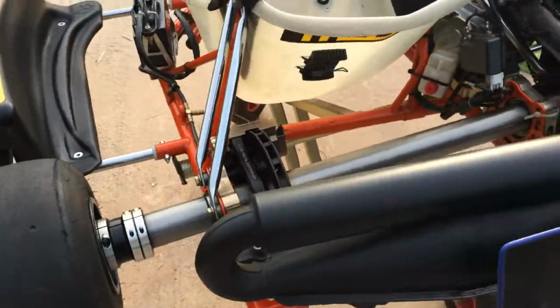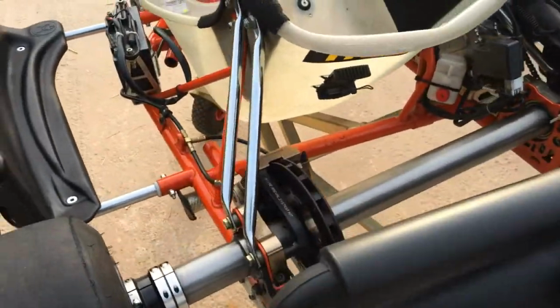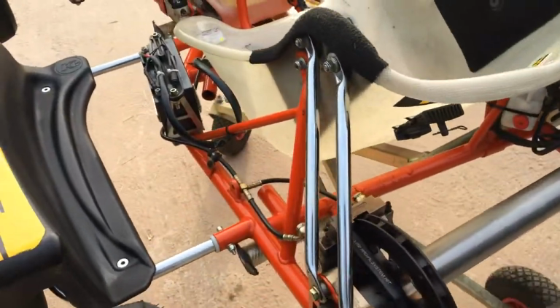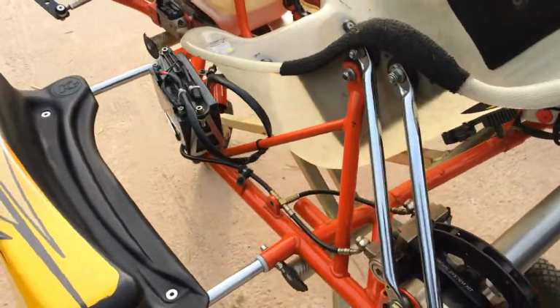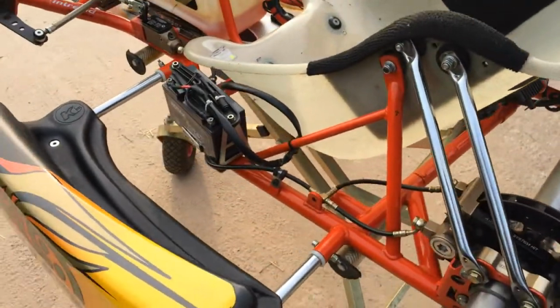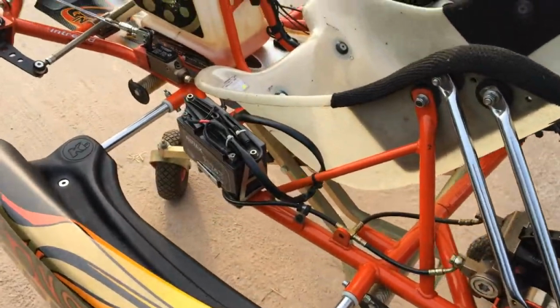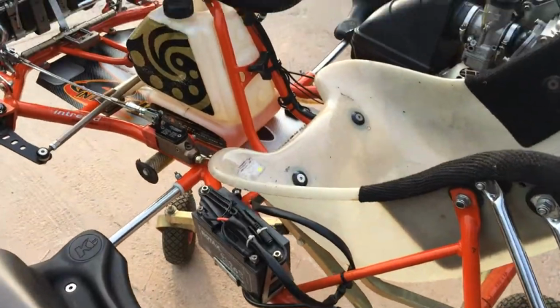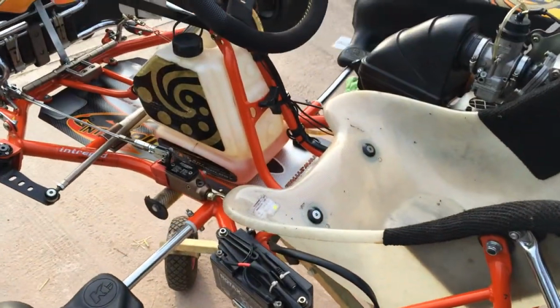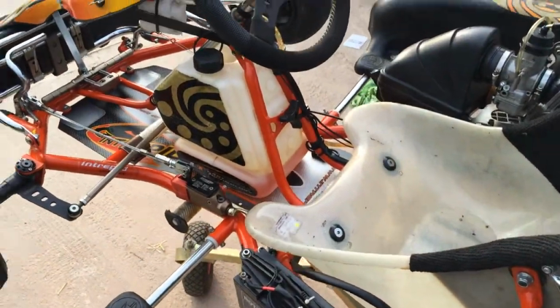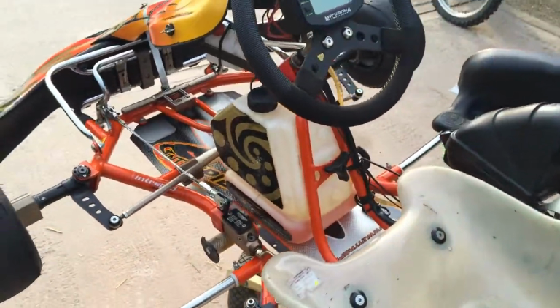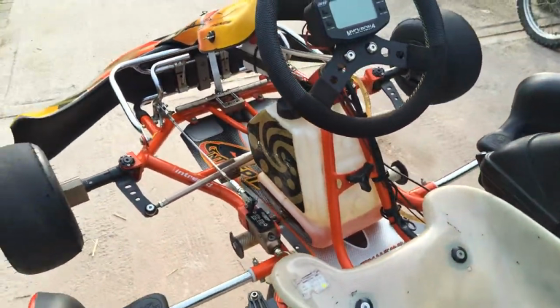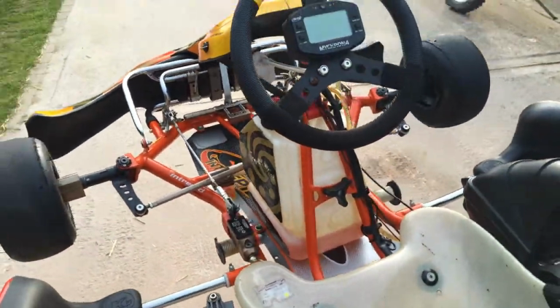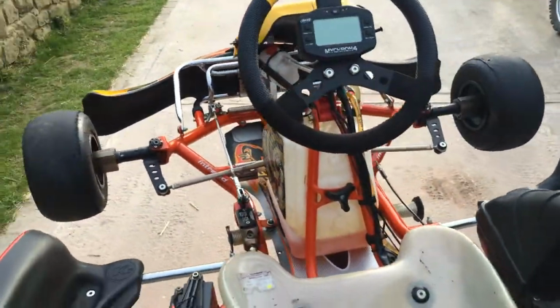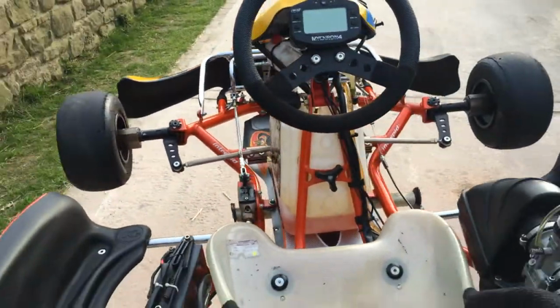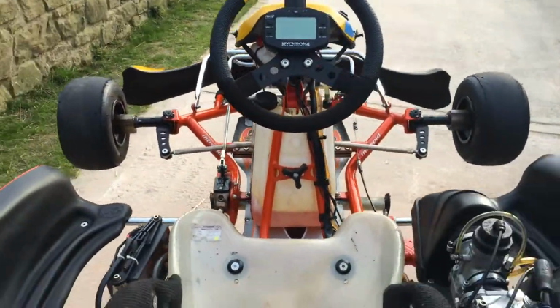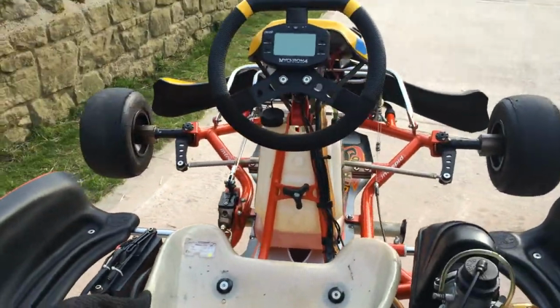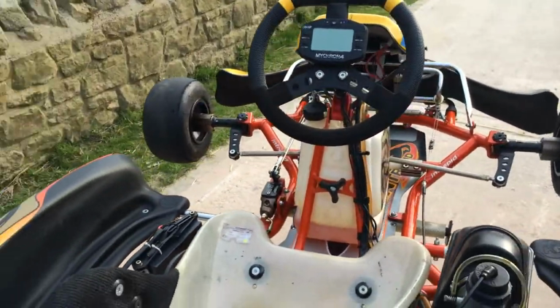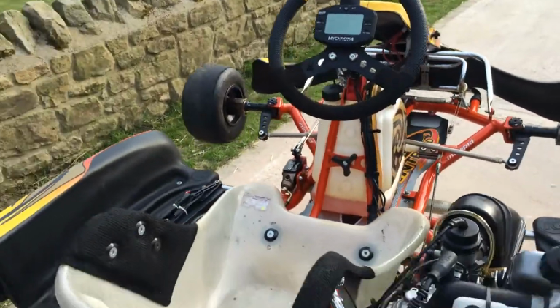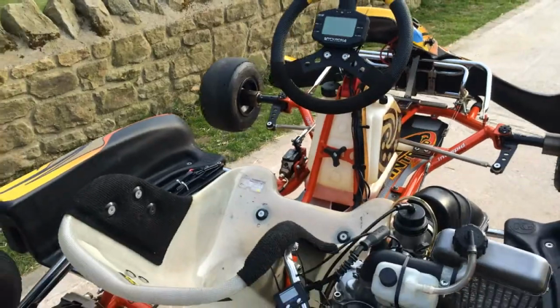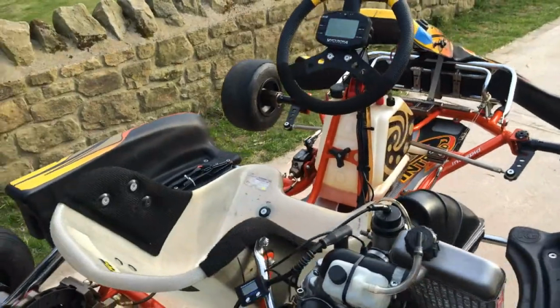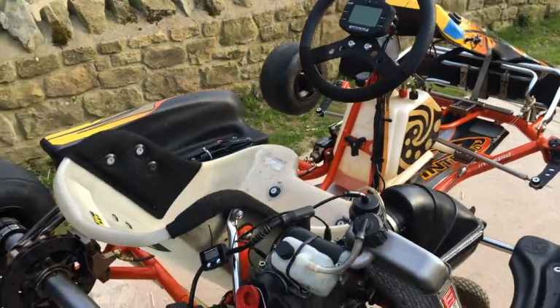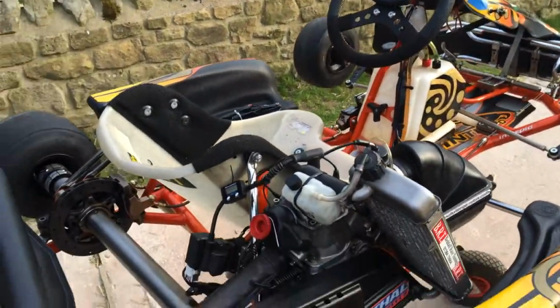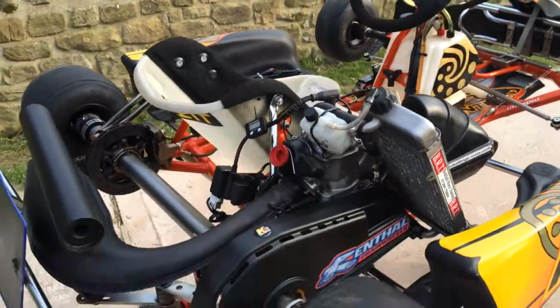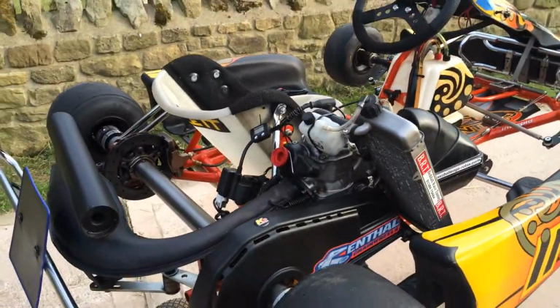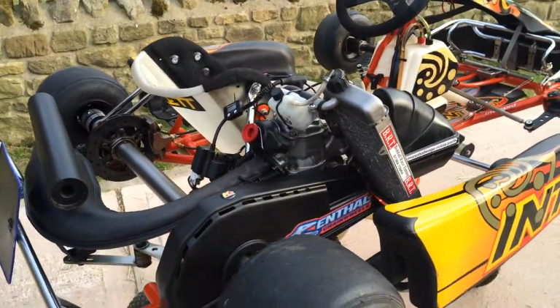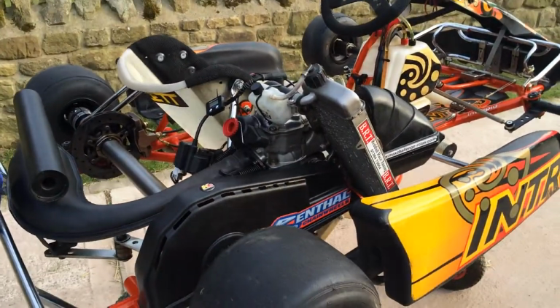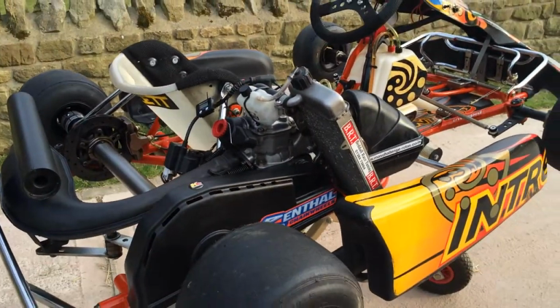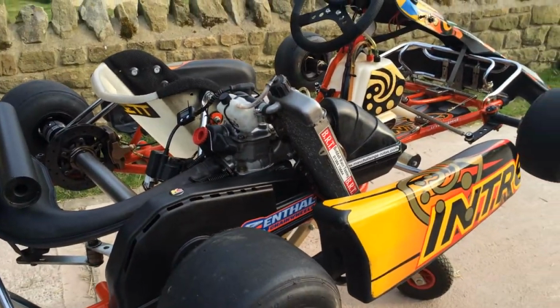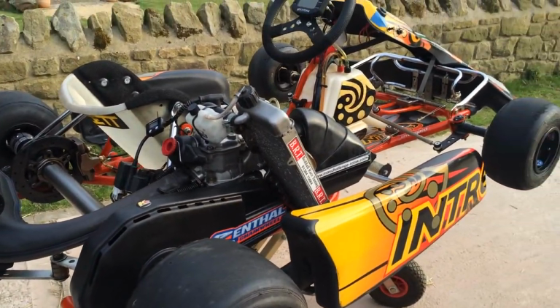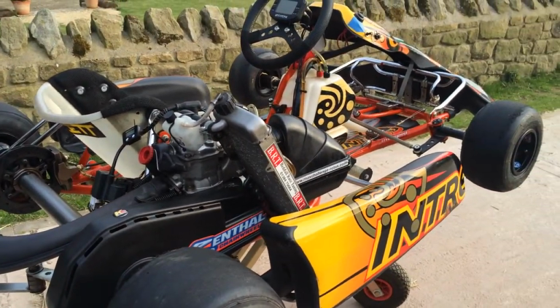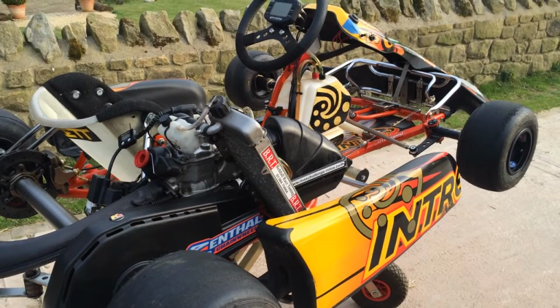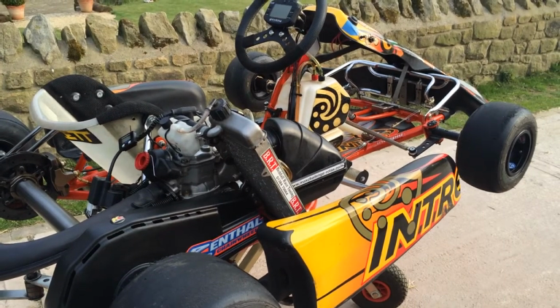We also have a Micron for lap scoring system. Ready to race.